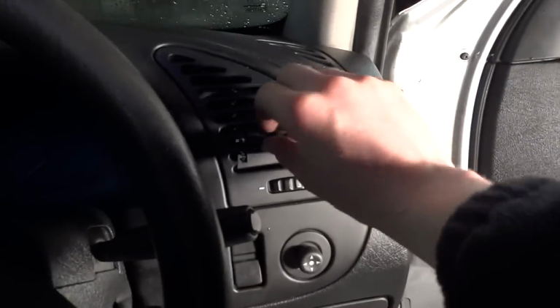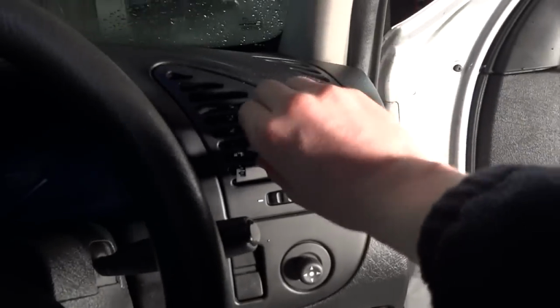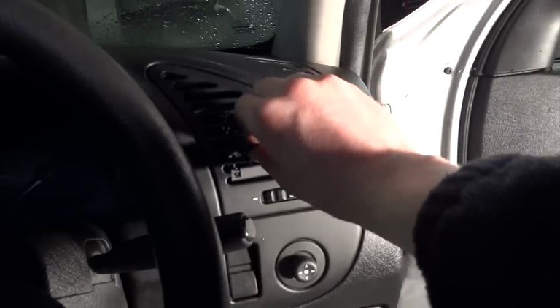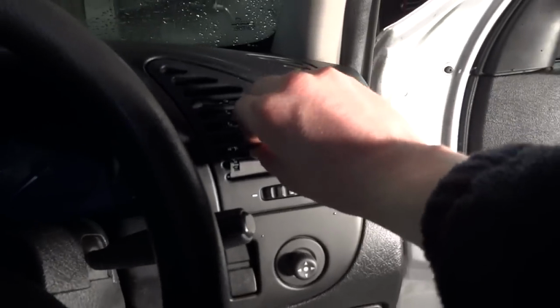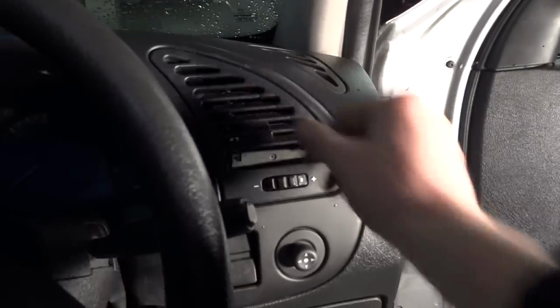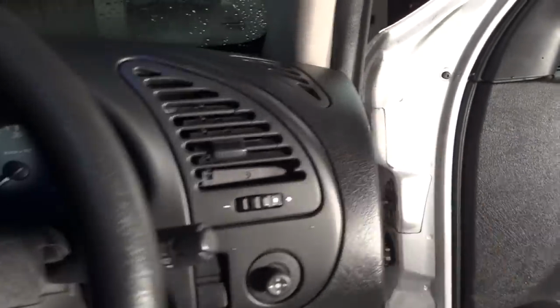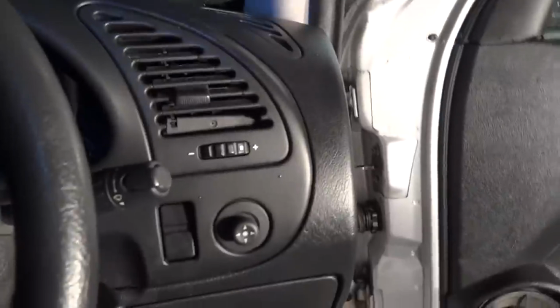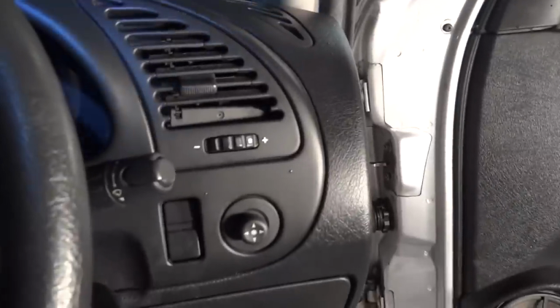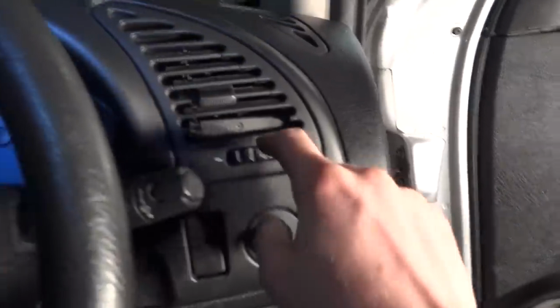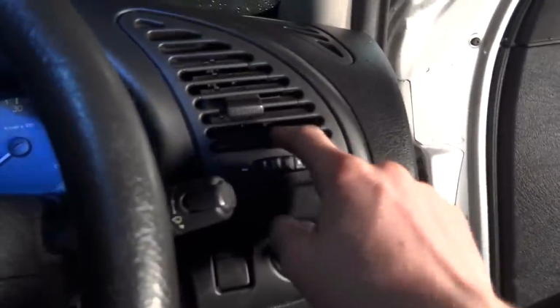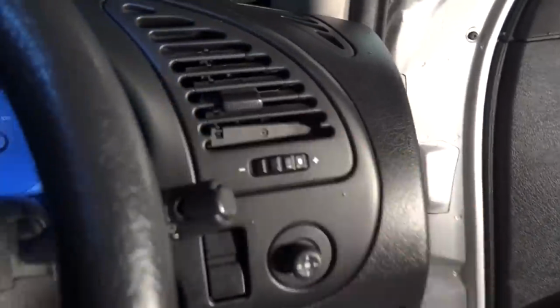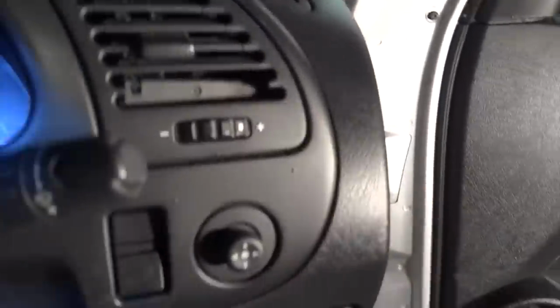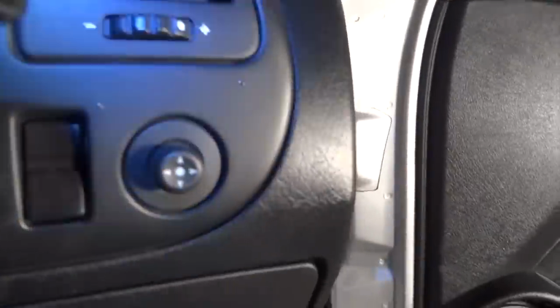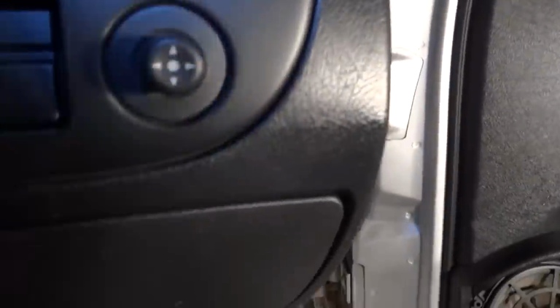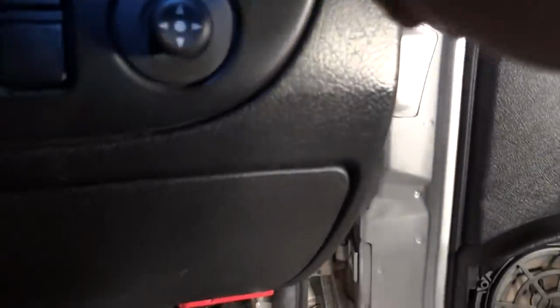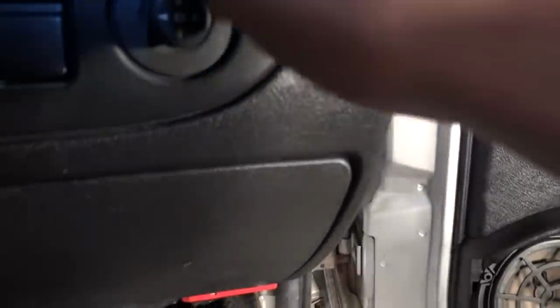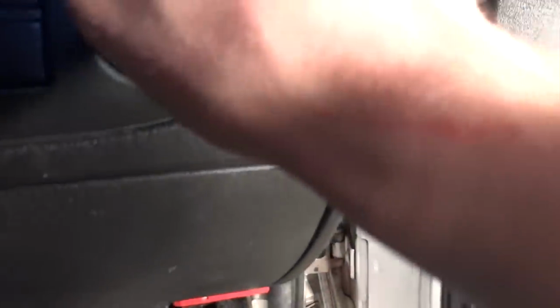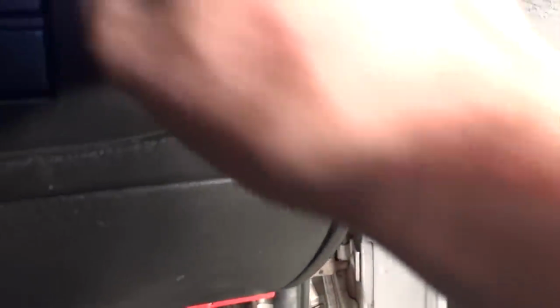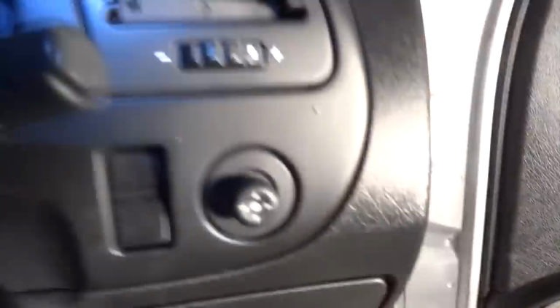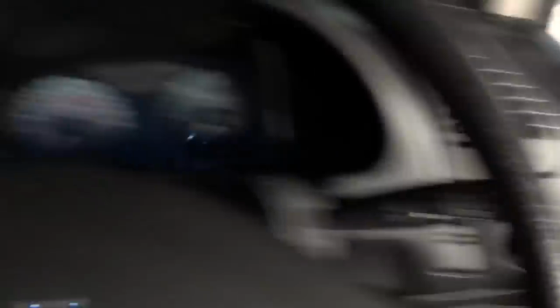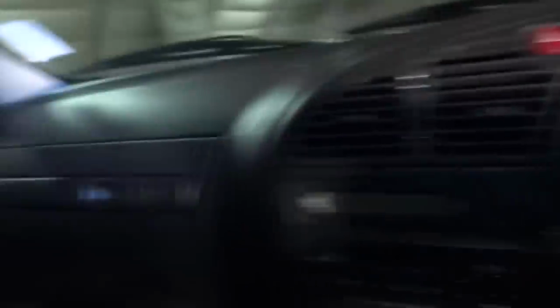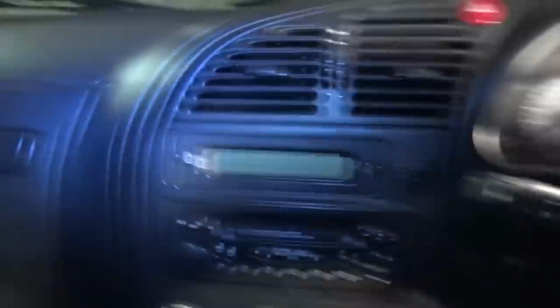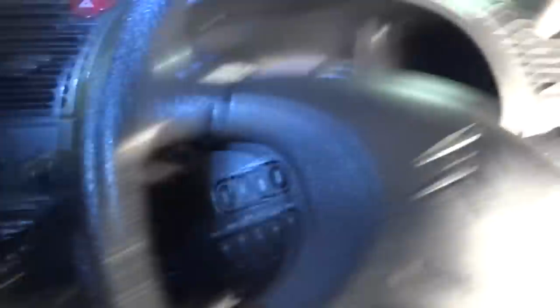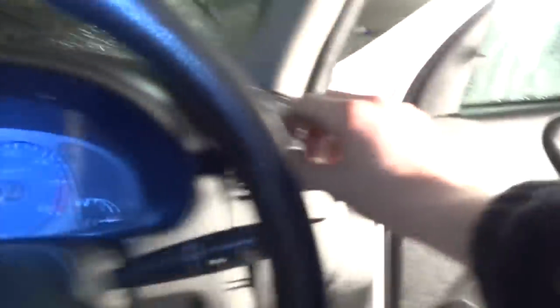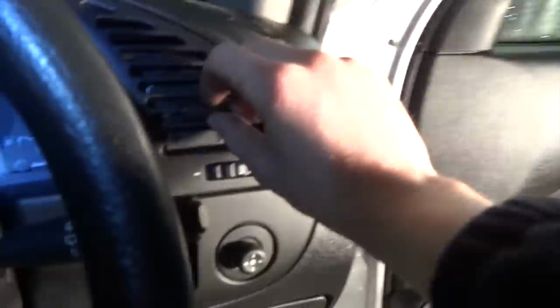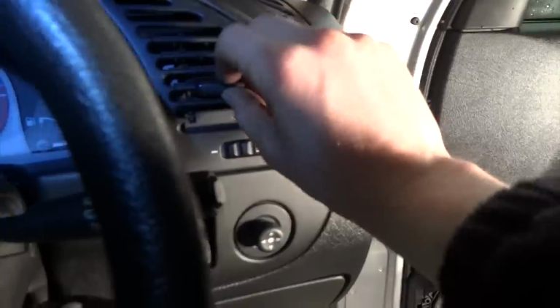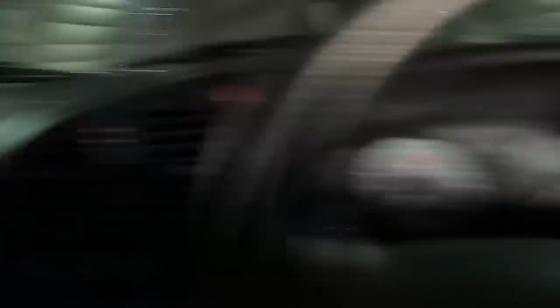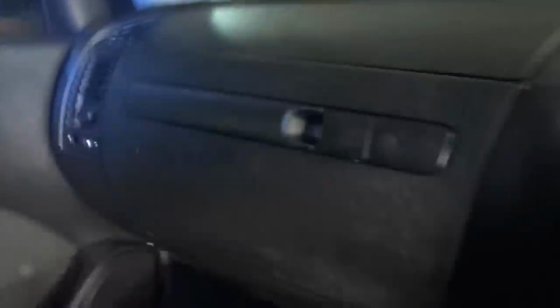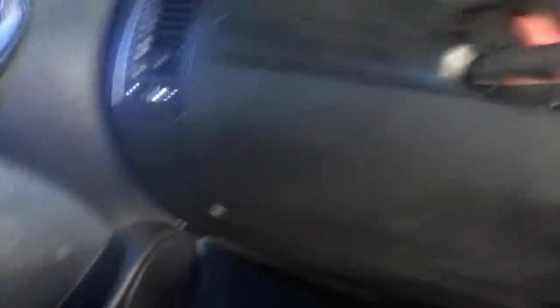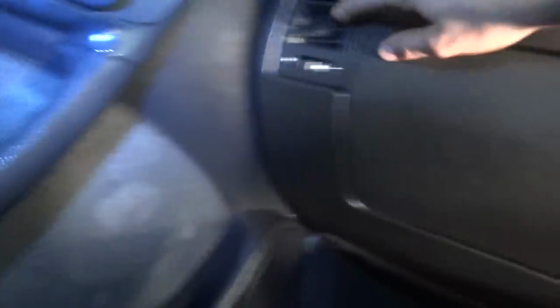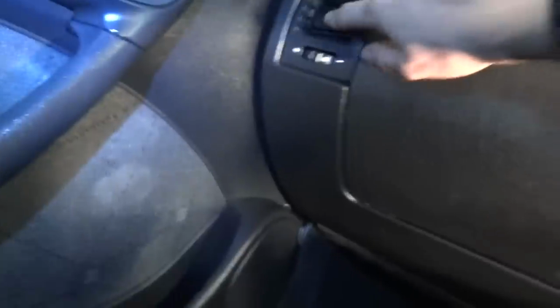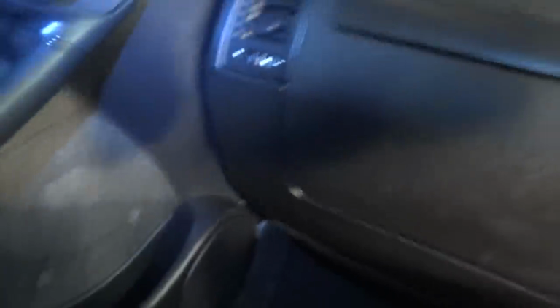The air vents have broken out of place. Hopefully it shouldn't be too hard to fix them. This one here is broken, and the passenger side is the same.